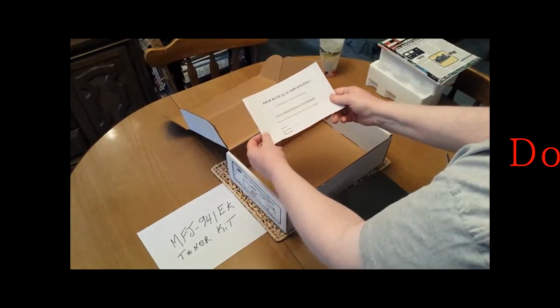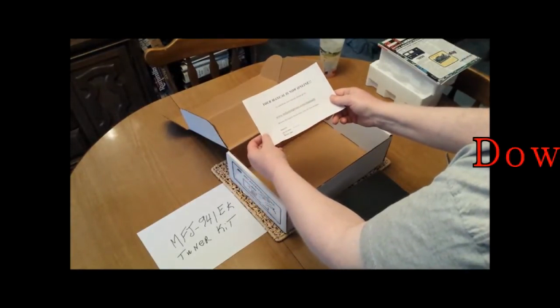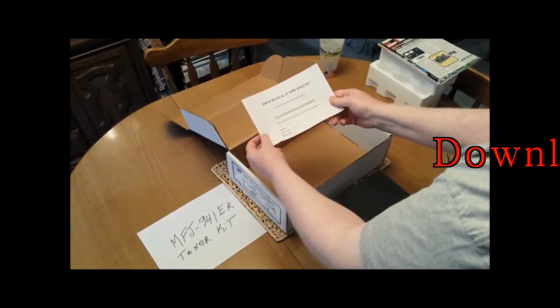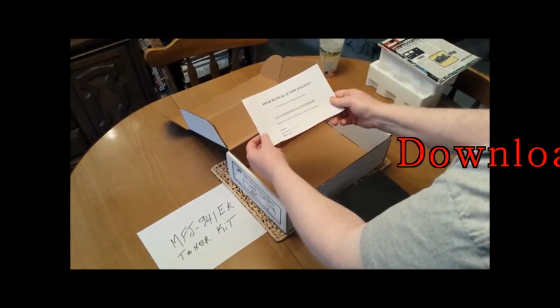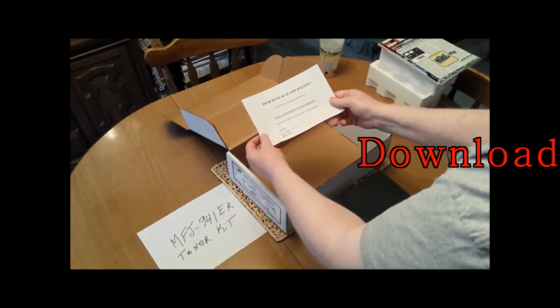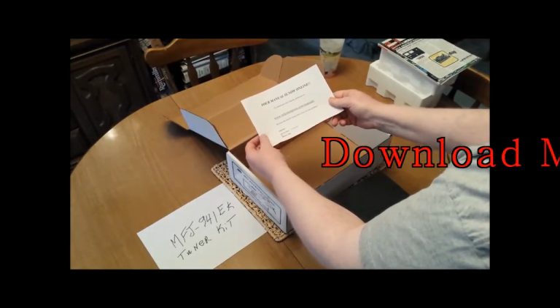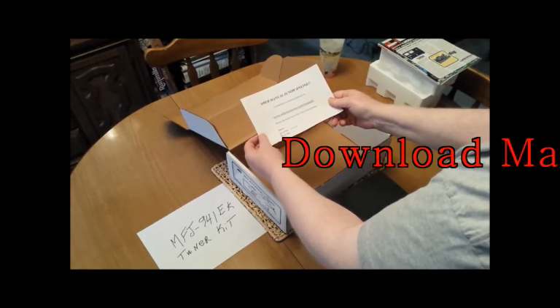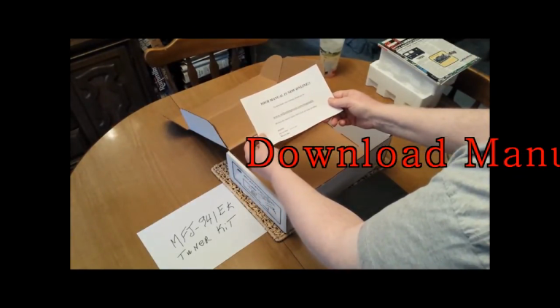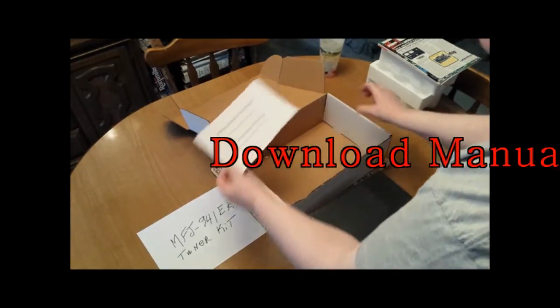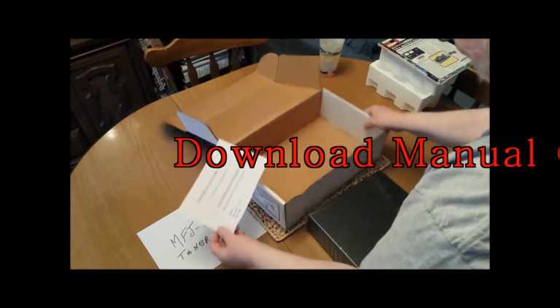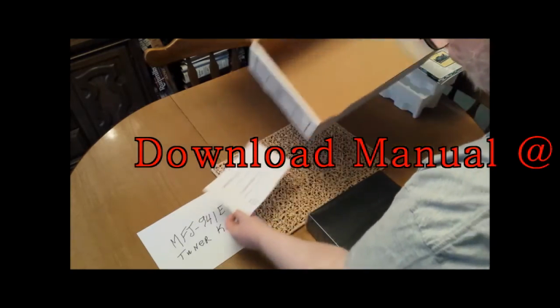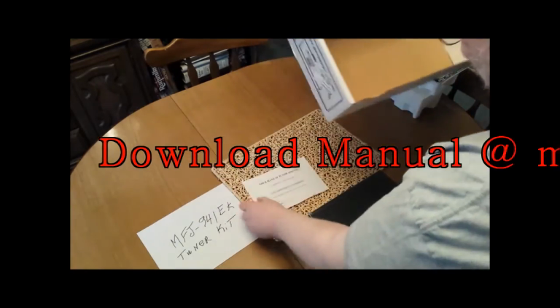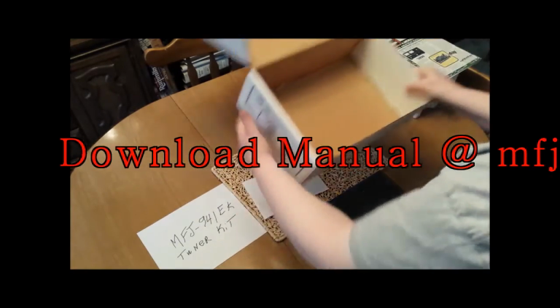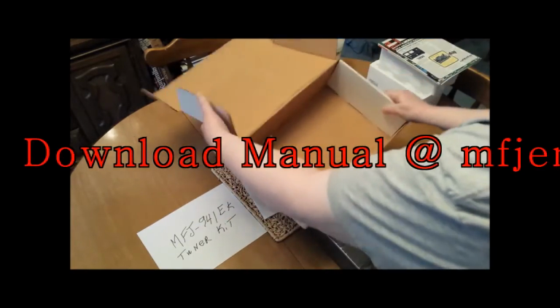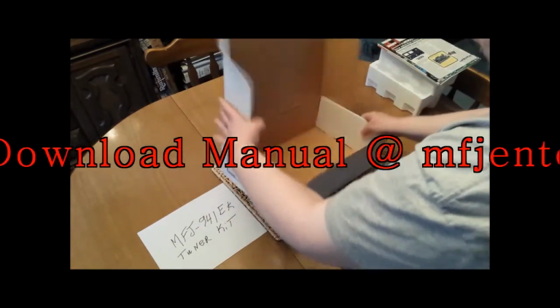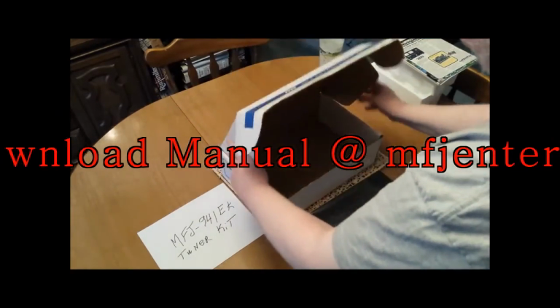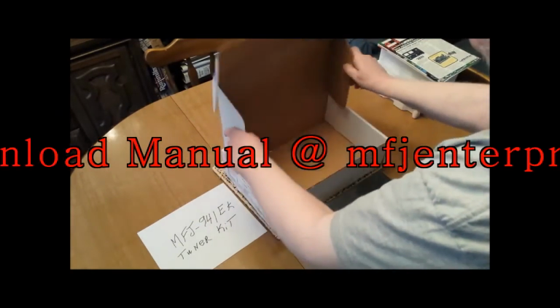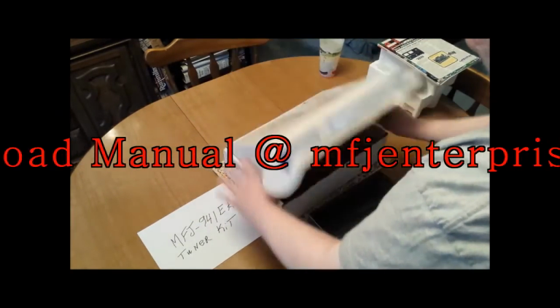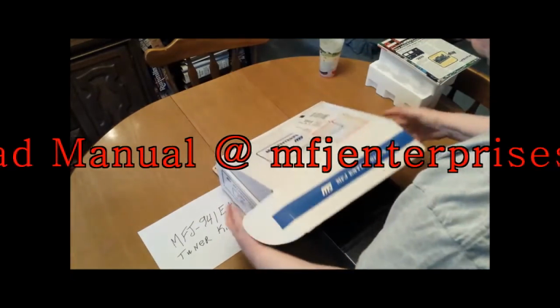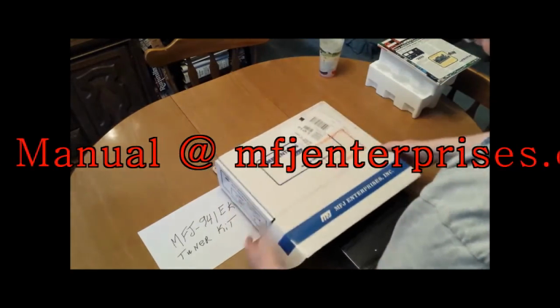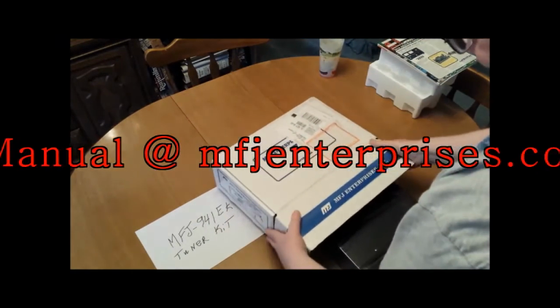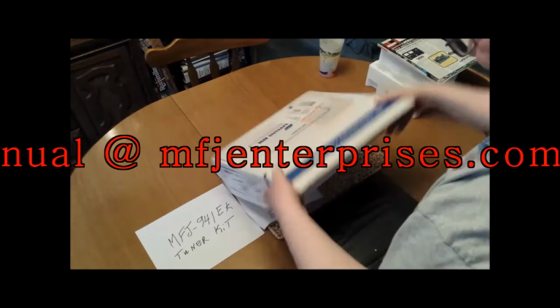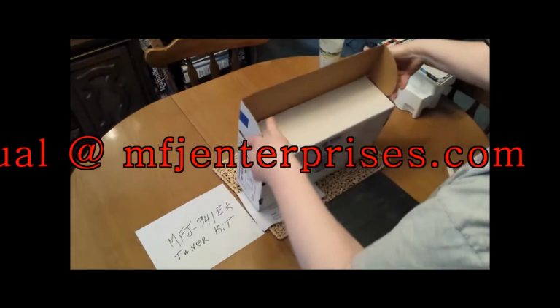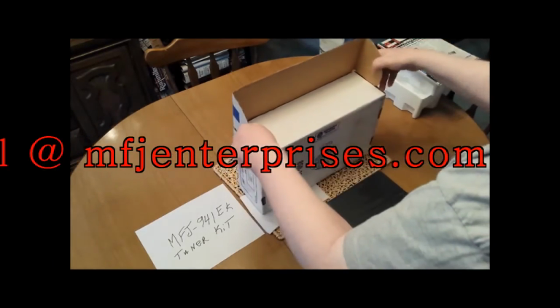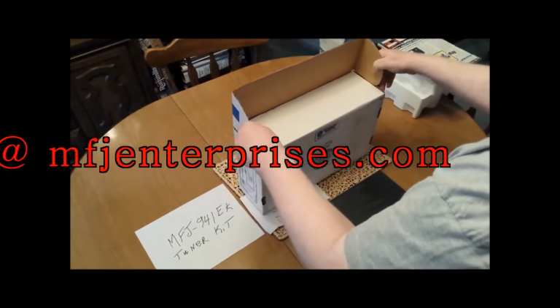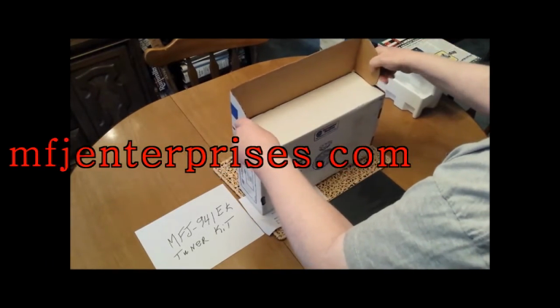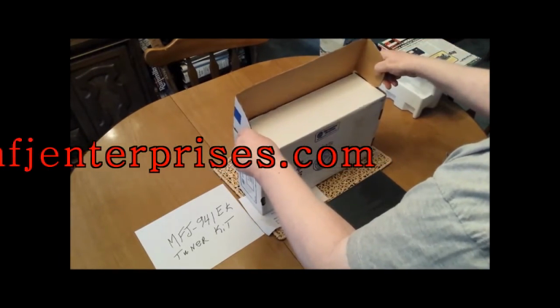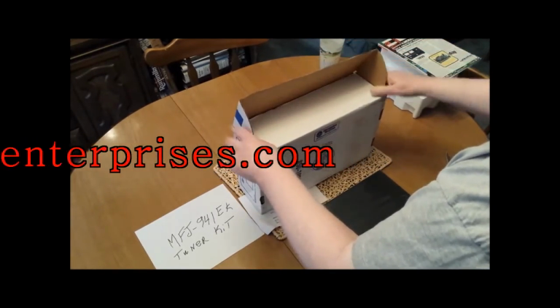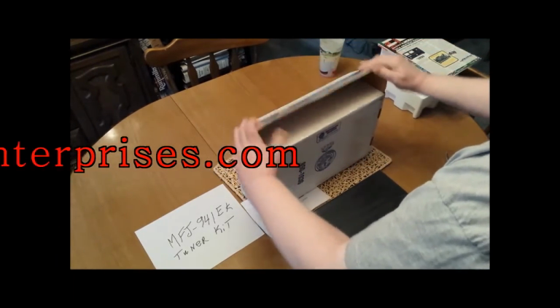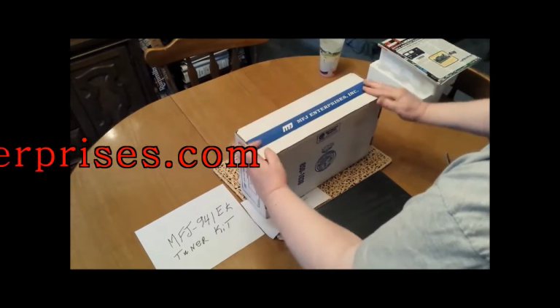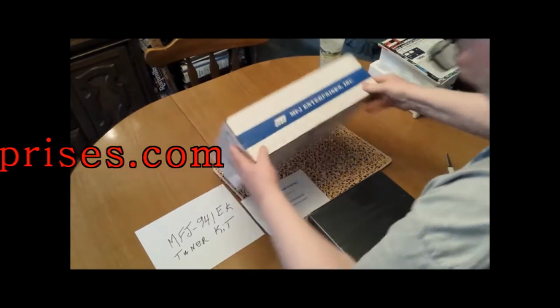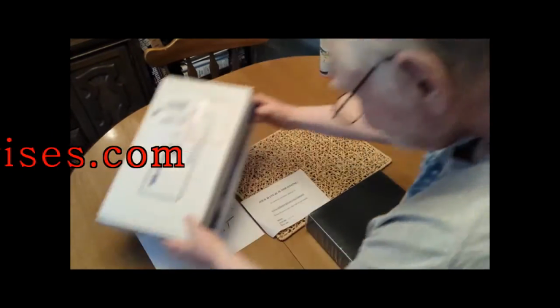You want to download the manual — it's a lot better than having to pay to ship all that paper. They do a very nice job on this manual; it's put together very, very well.